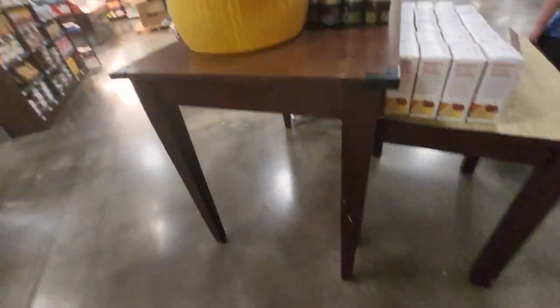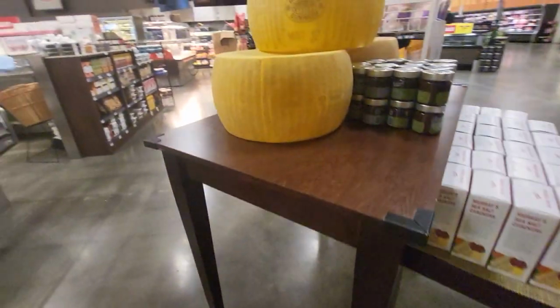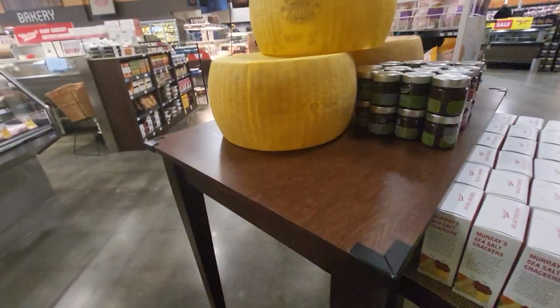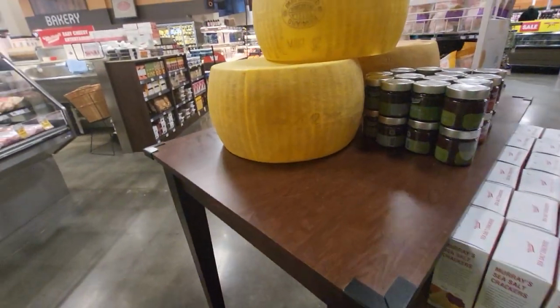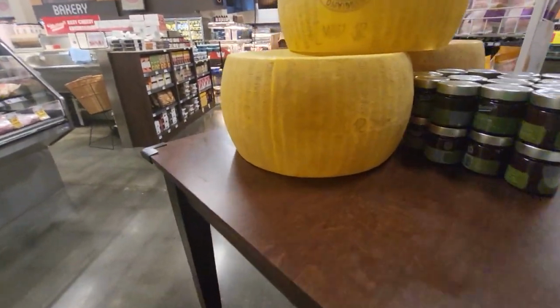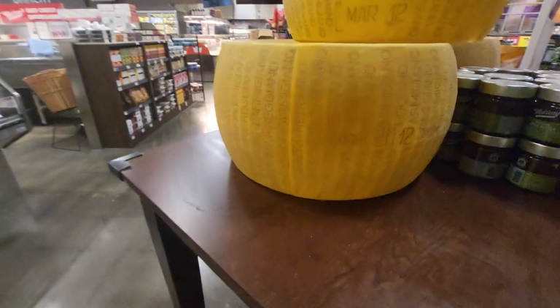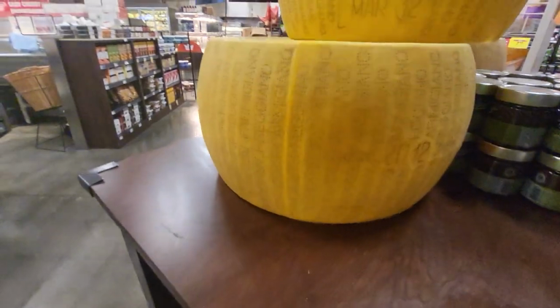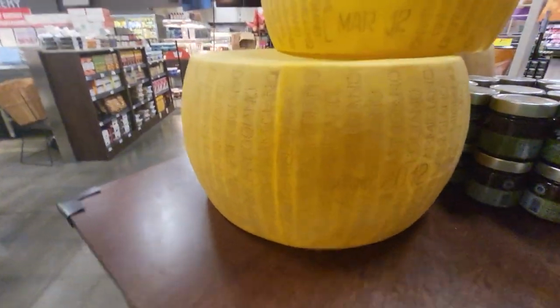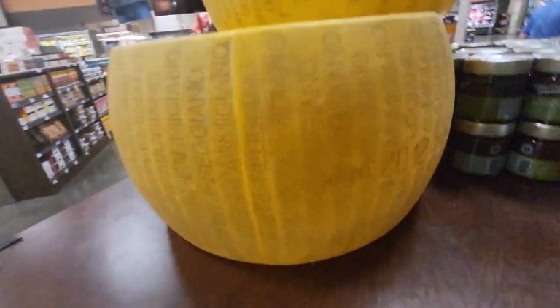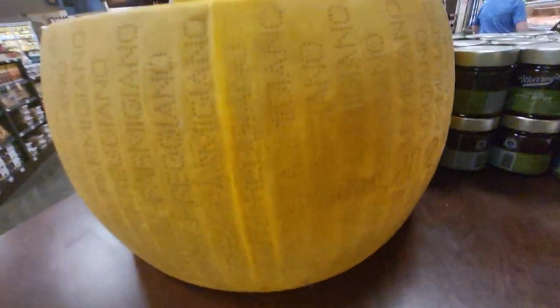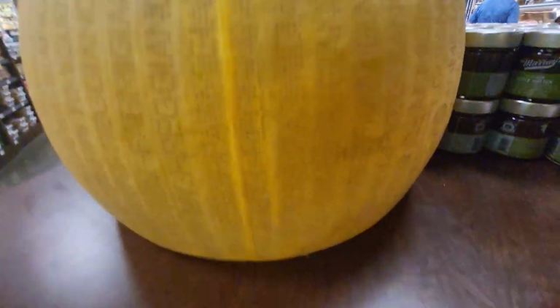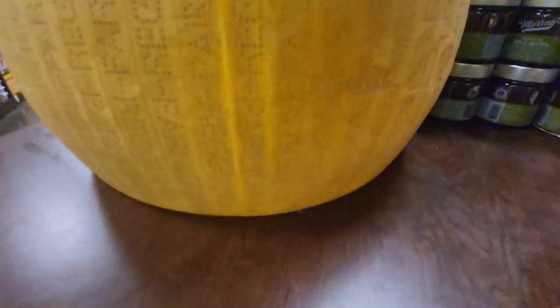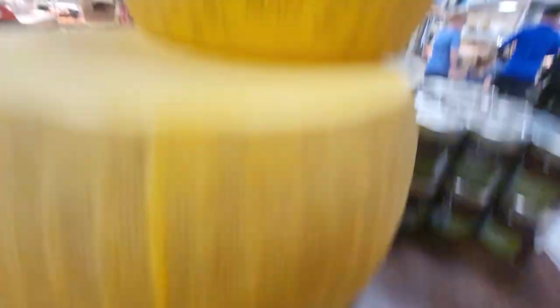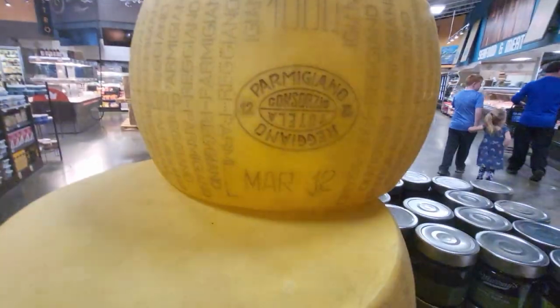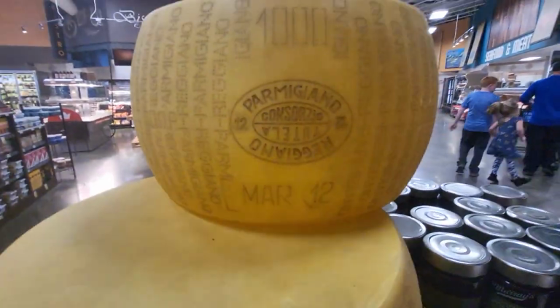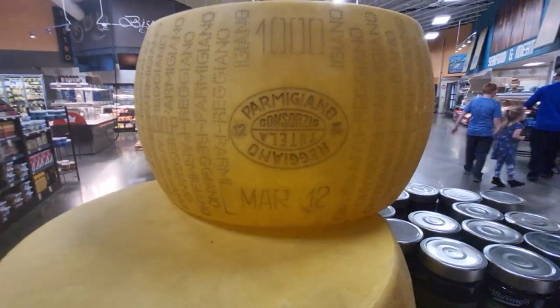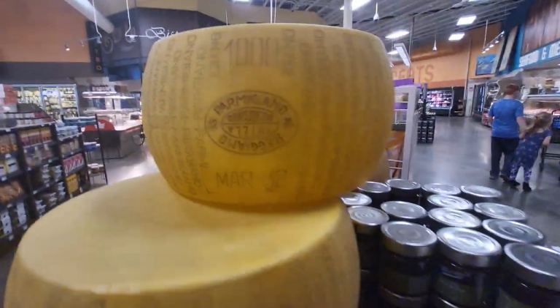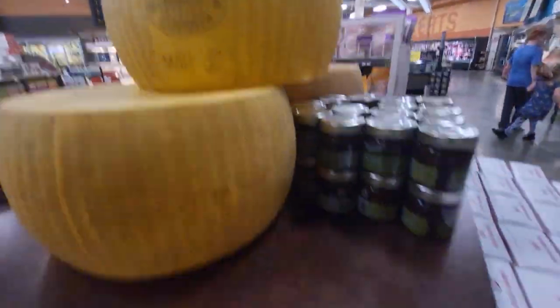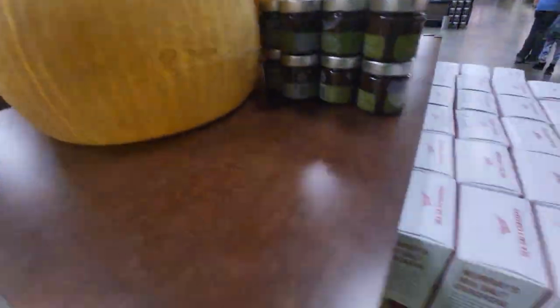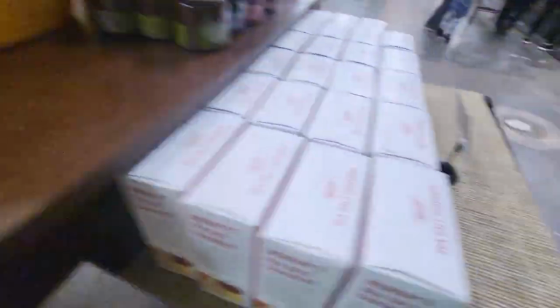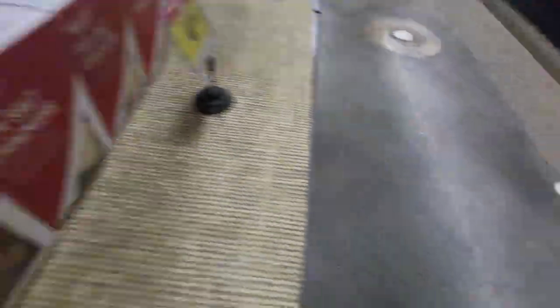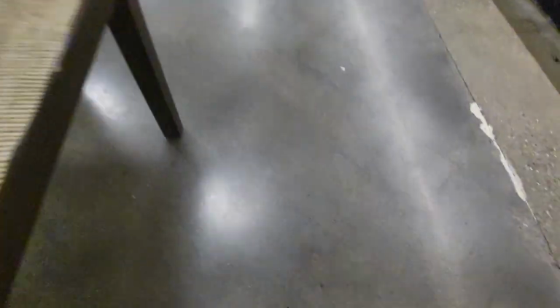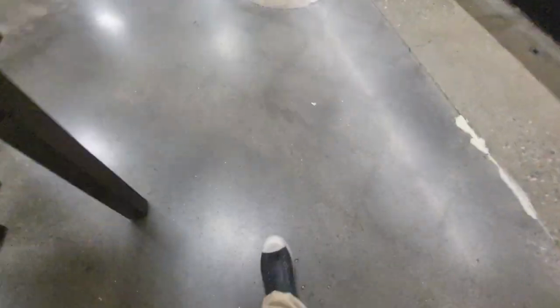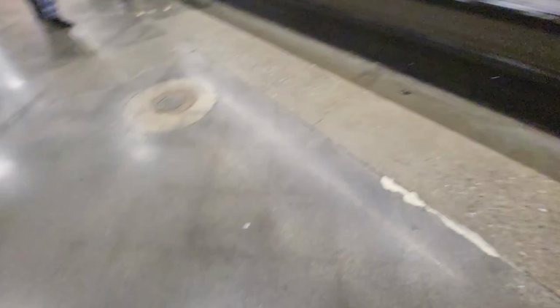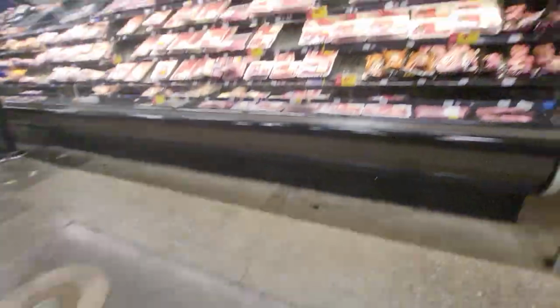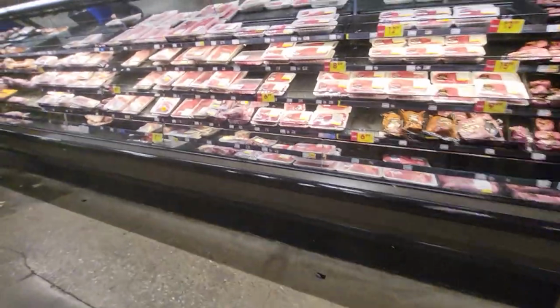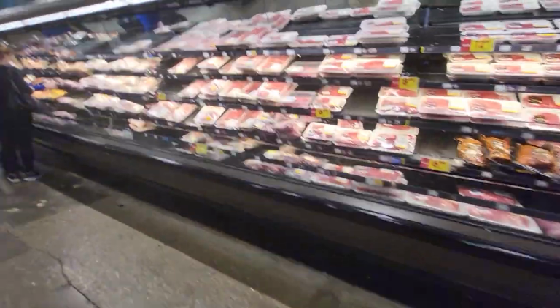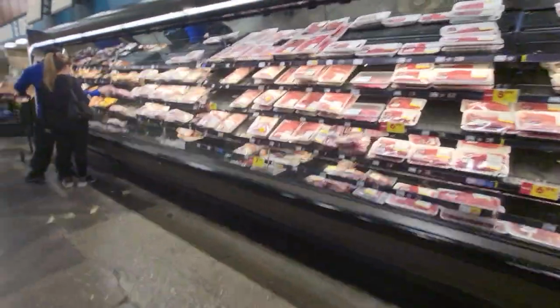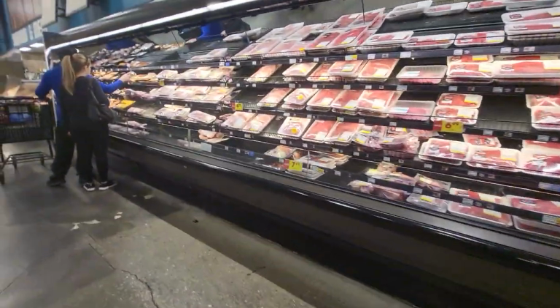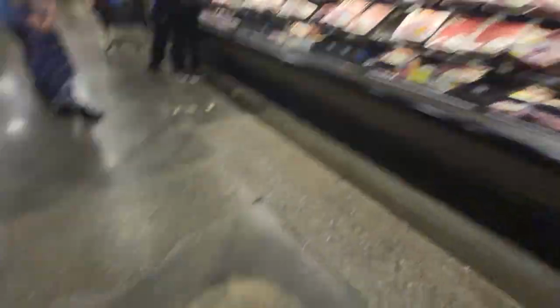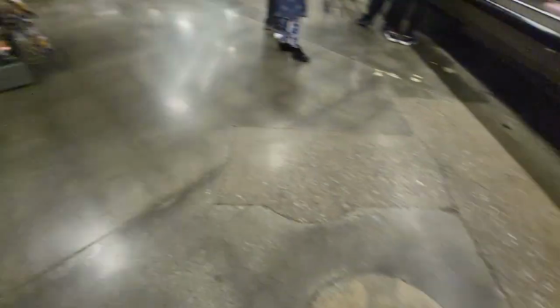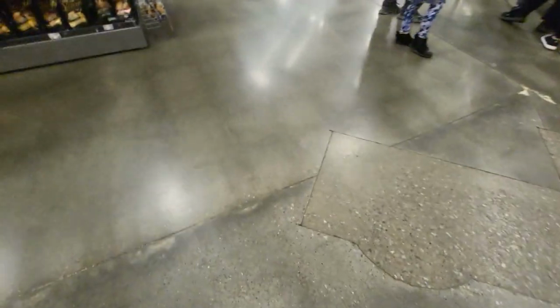Is this cheese? Oh, oh, oh, I think it is. Meat, meat, more meat.